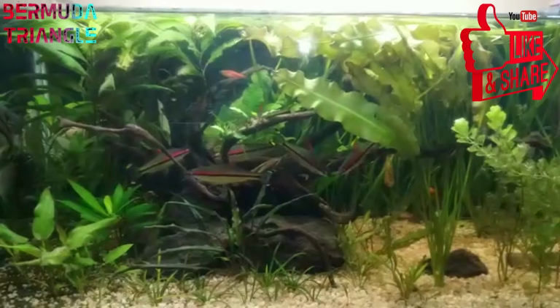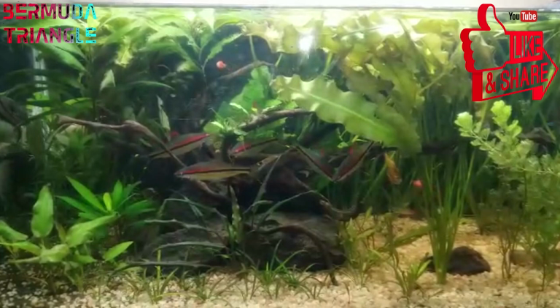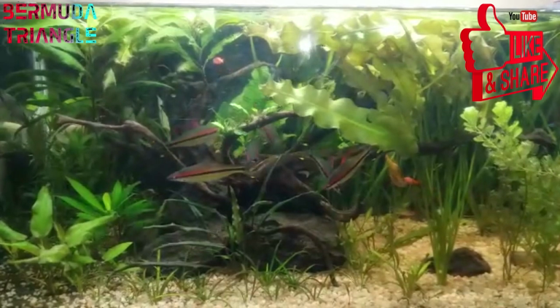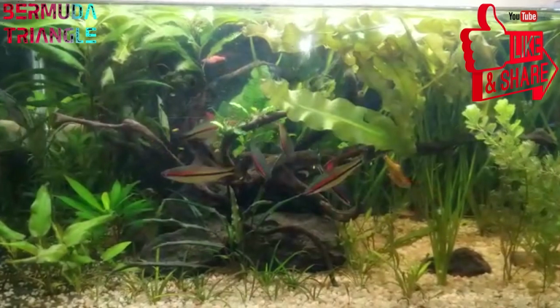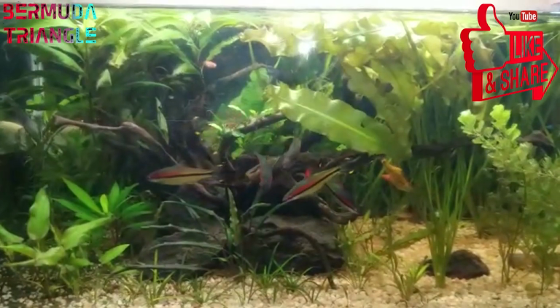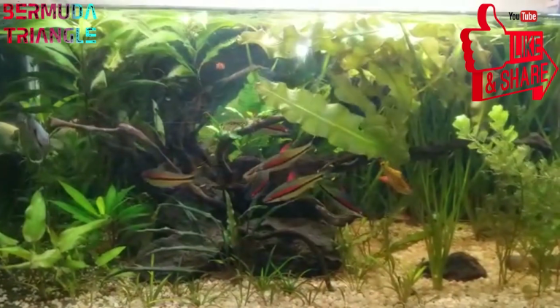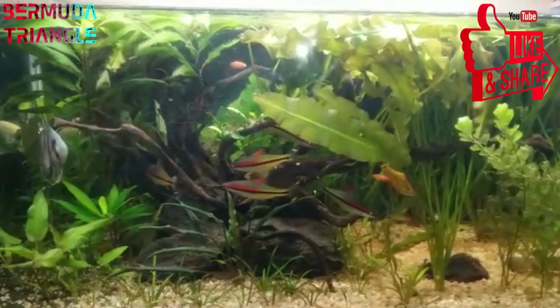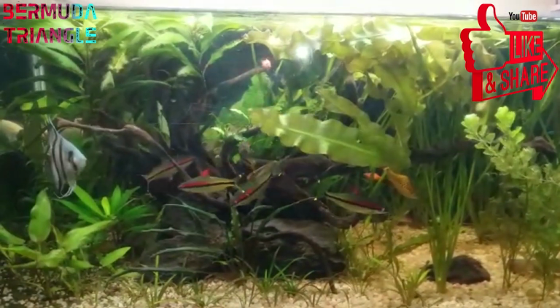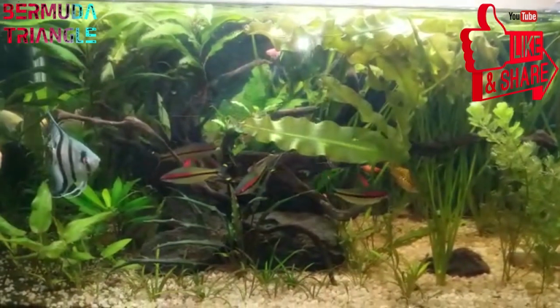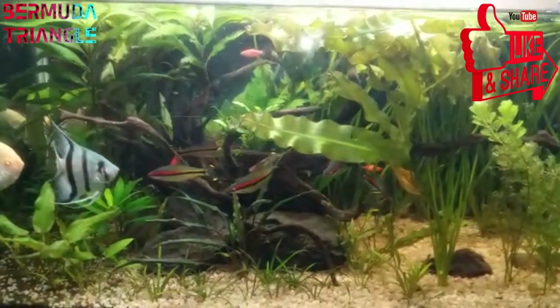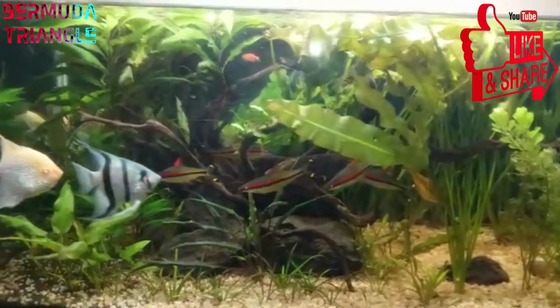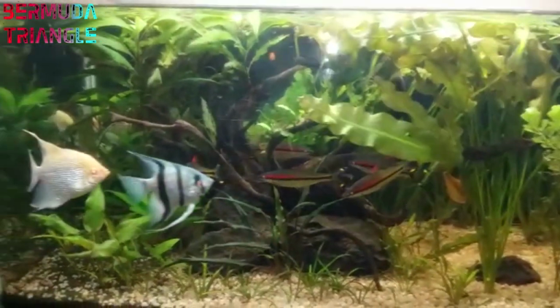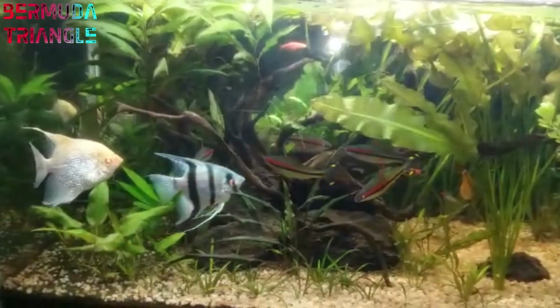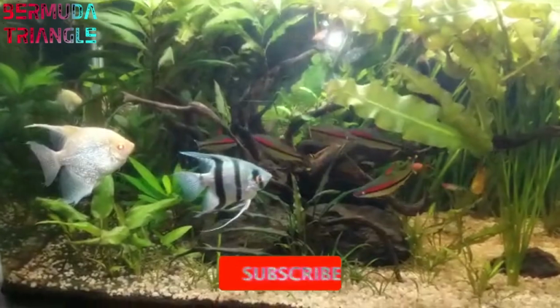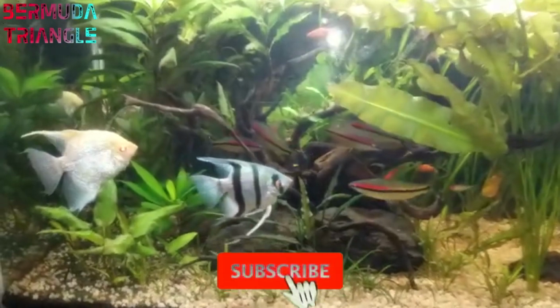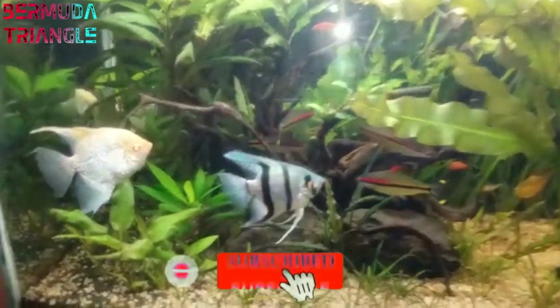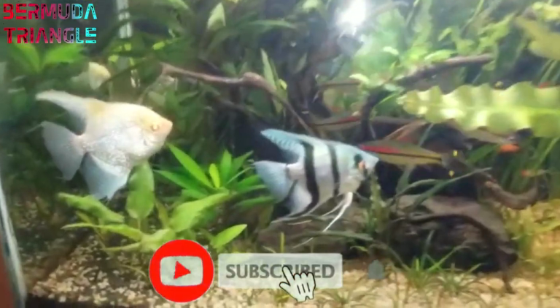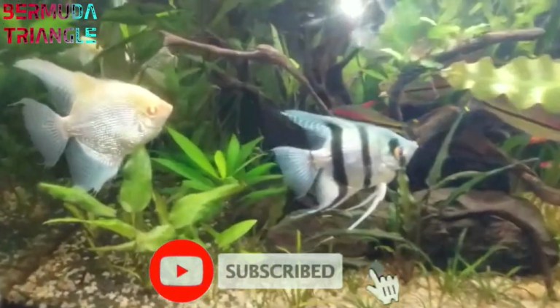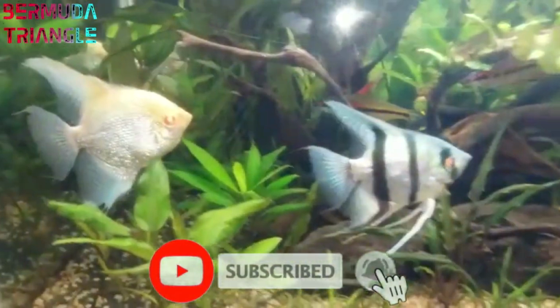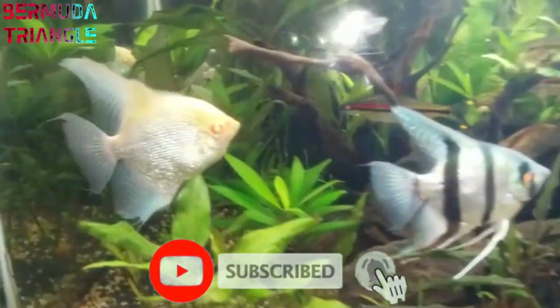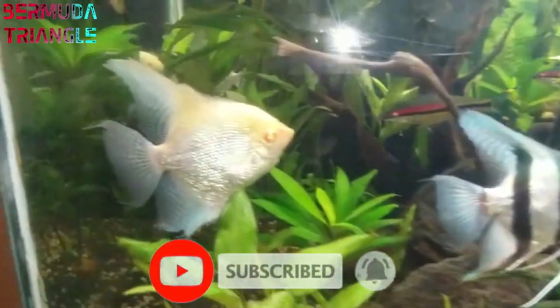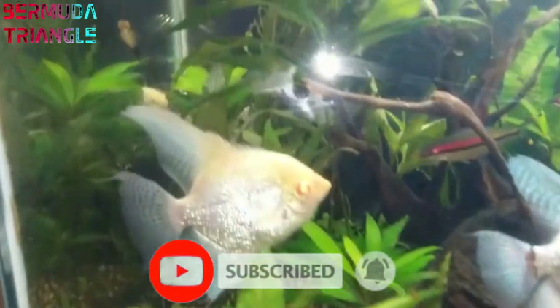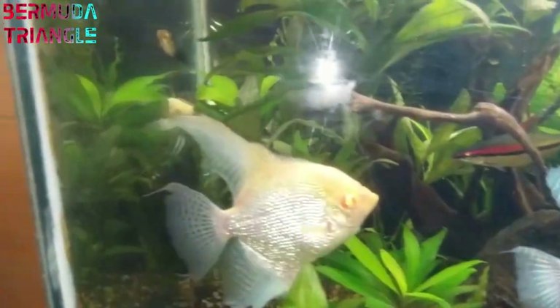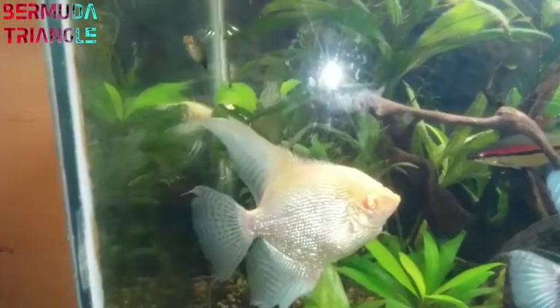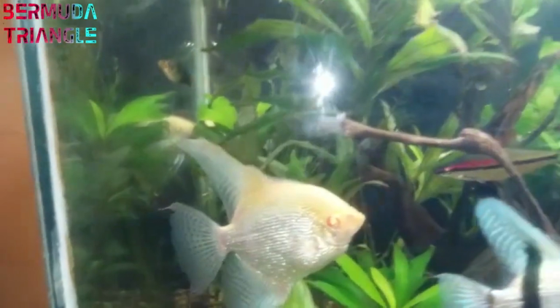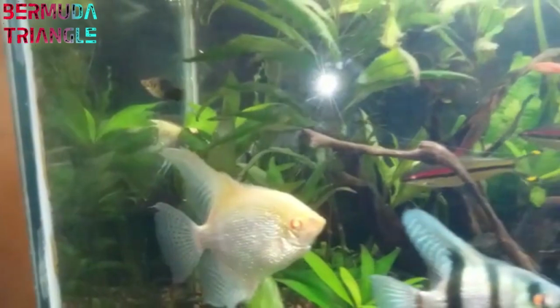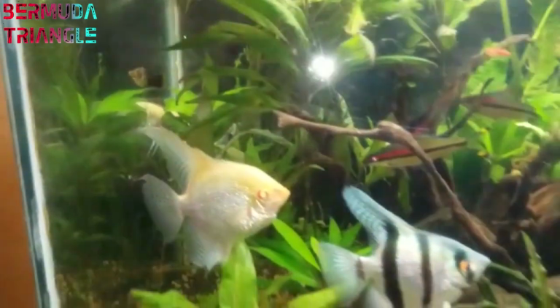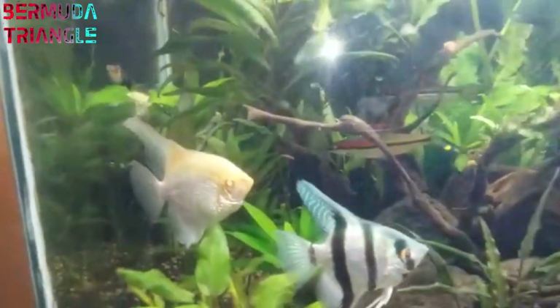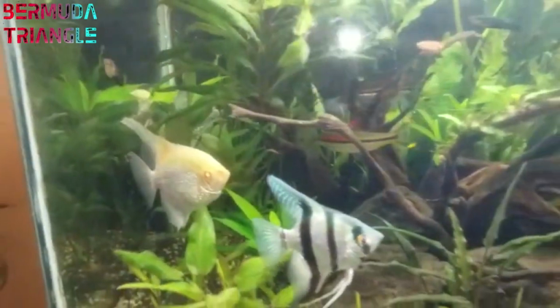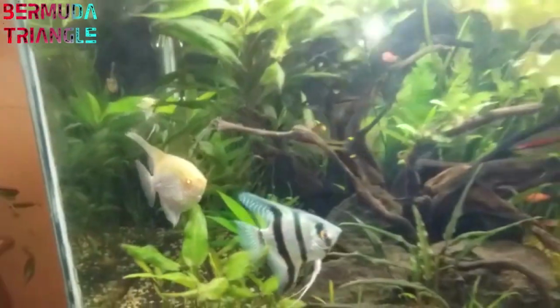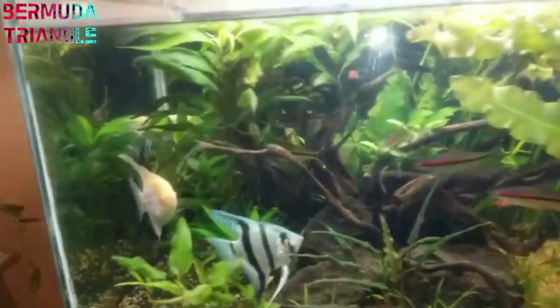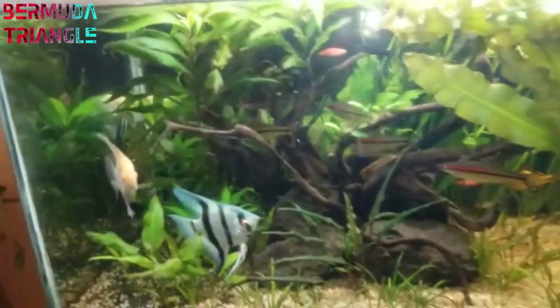Hey guys, we are going to see your tanks in the next video. I told you to send your tanks, so you can see them in the next video. First, we have to send them in the first place.